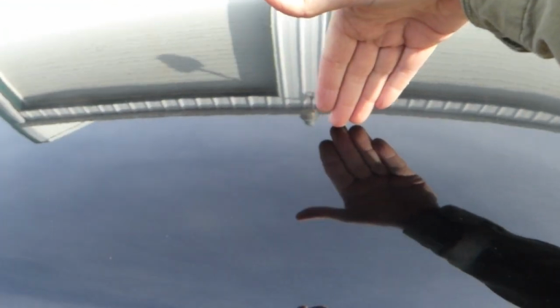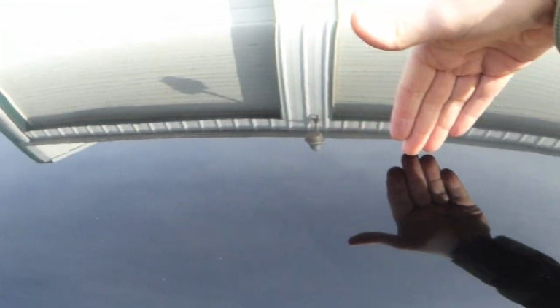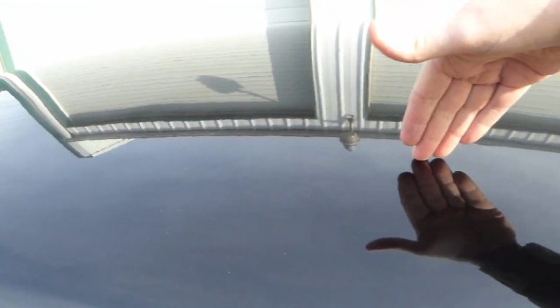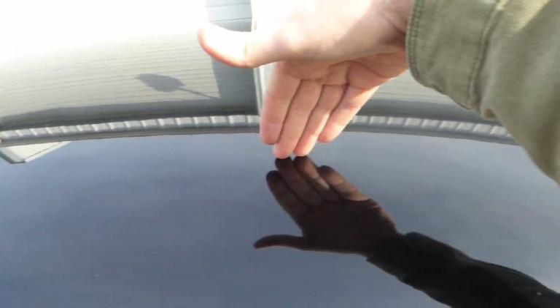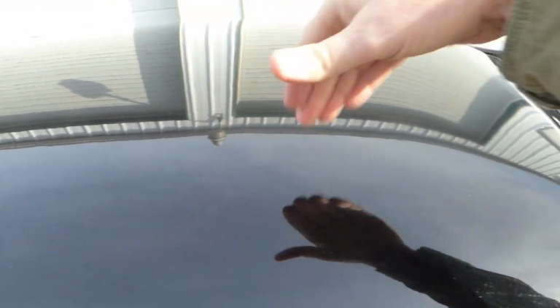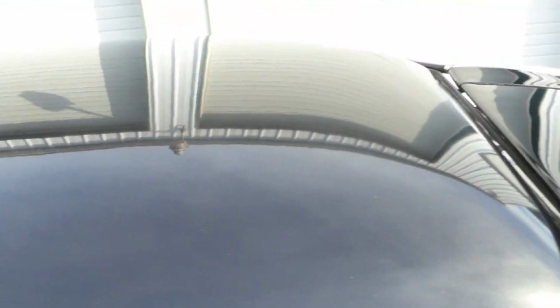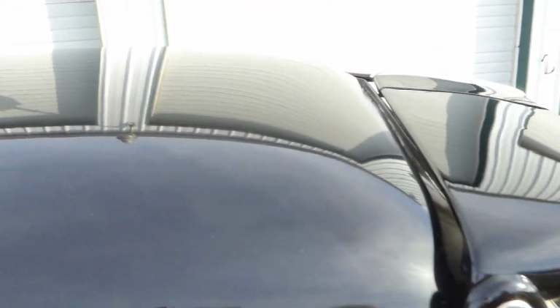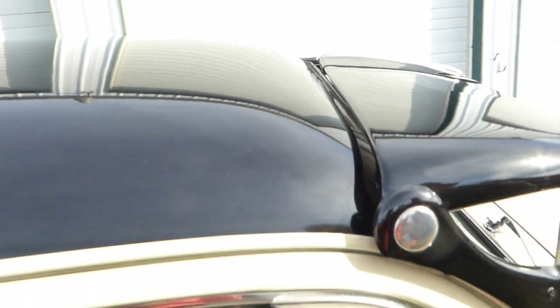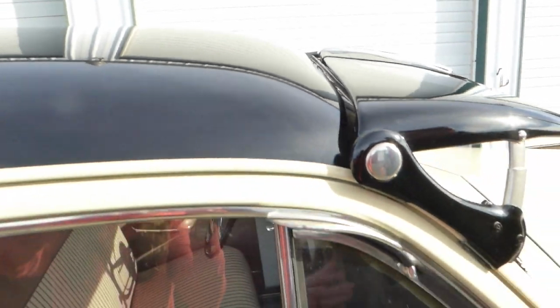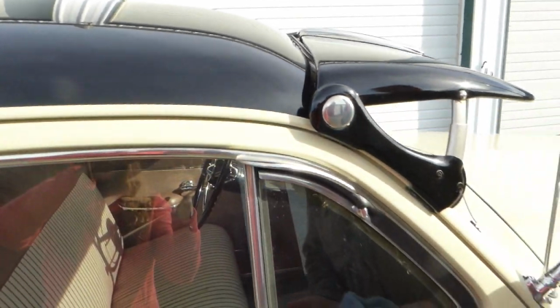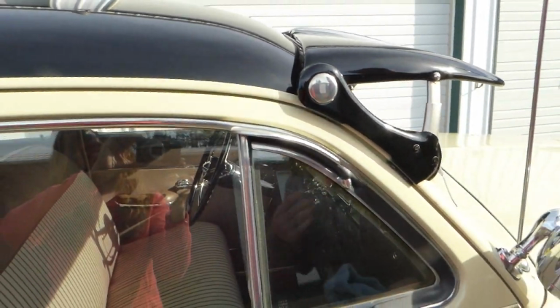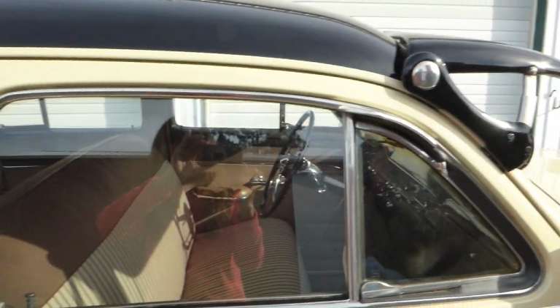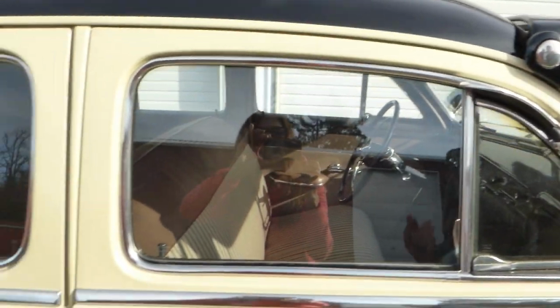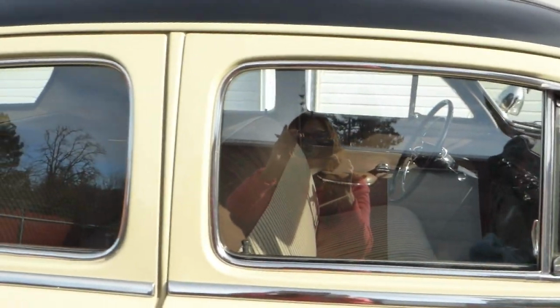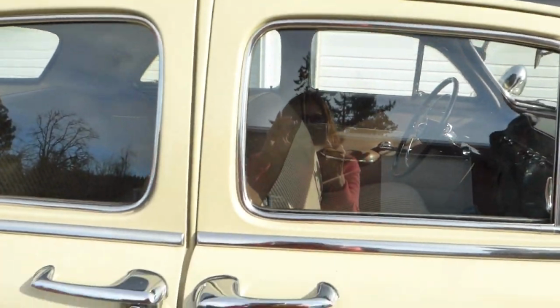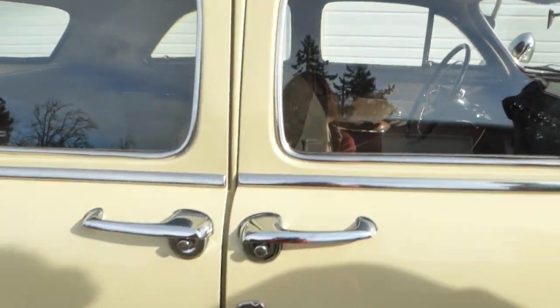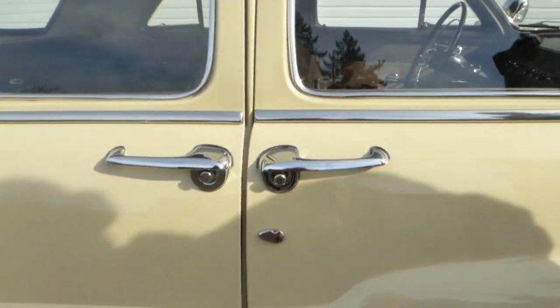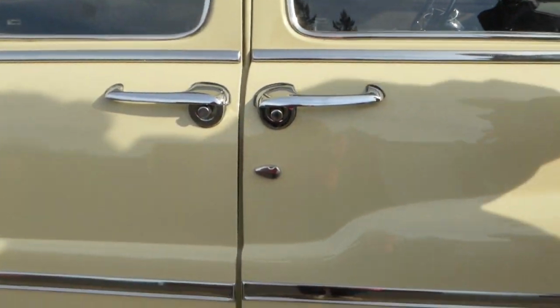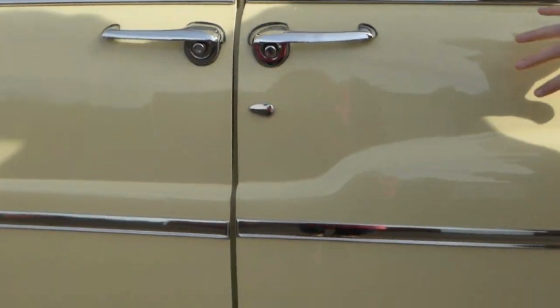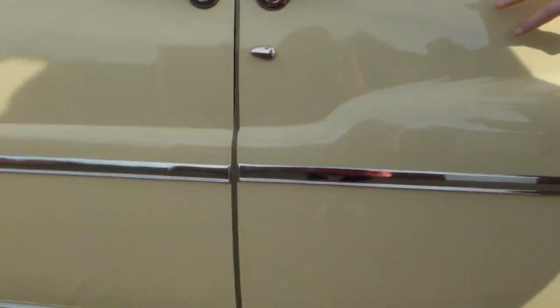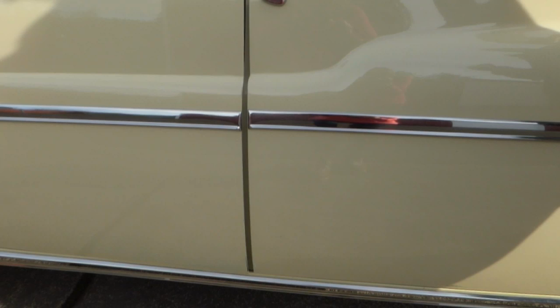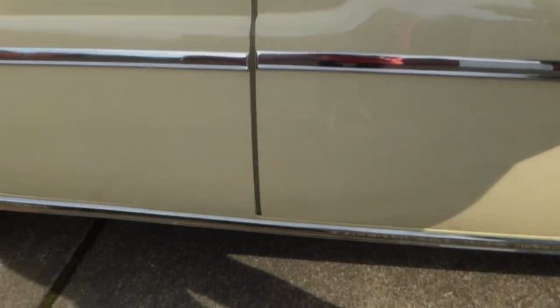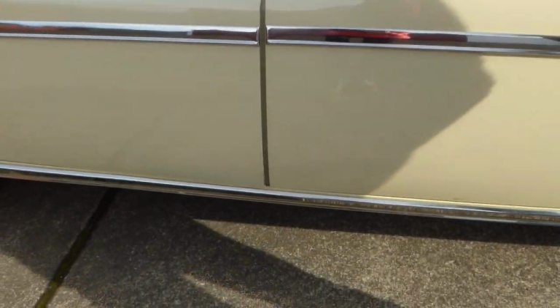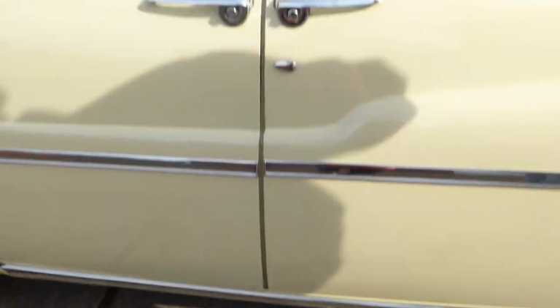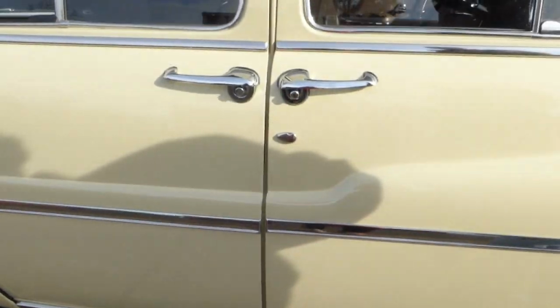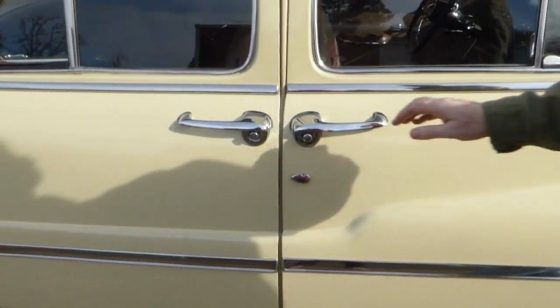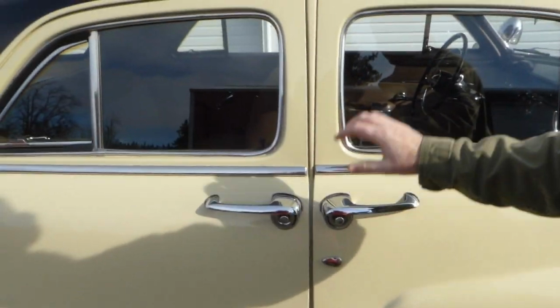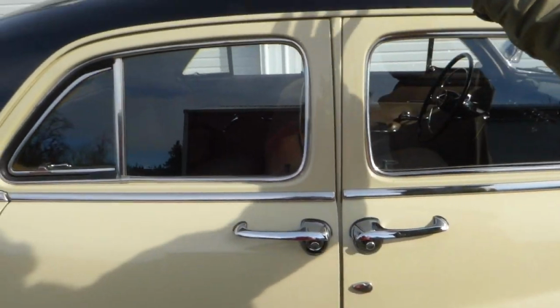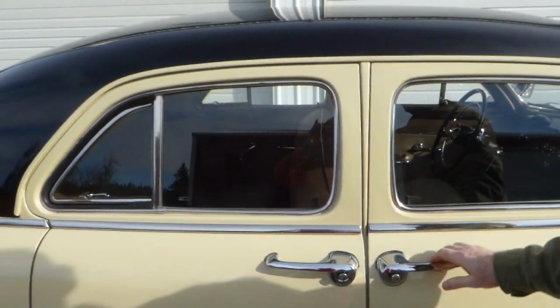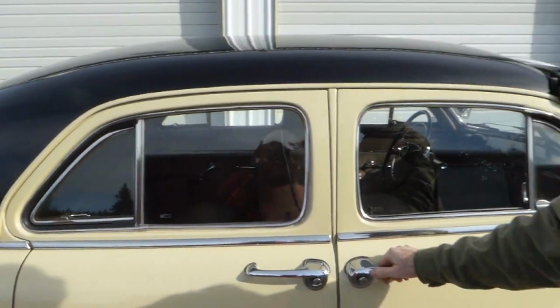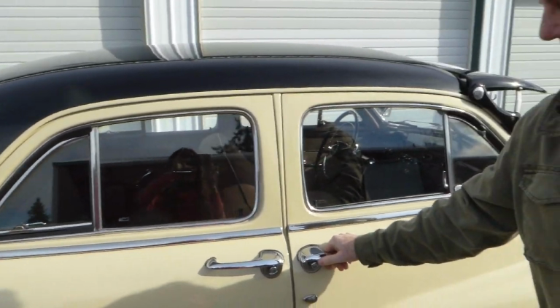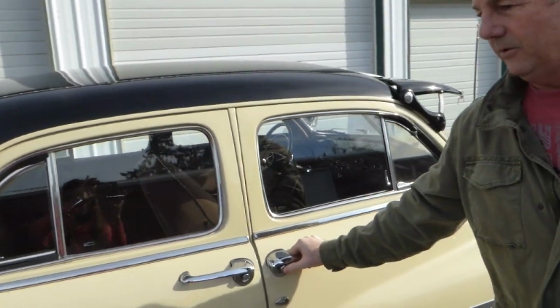It's got the black roof panel, and that was common. The paint code is 30 and that does match with the cream and black top. That's the combo.